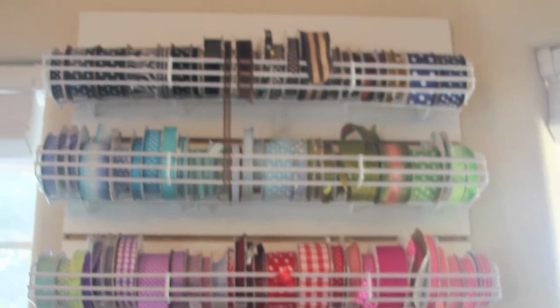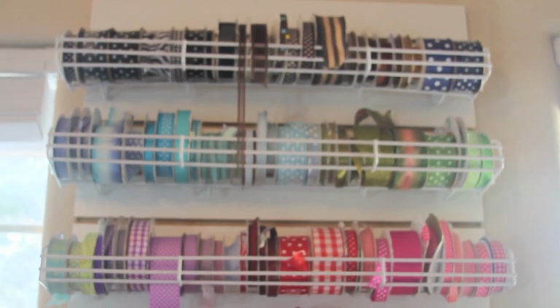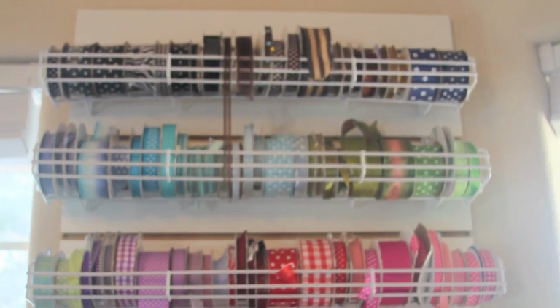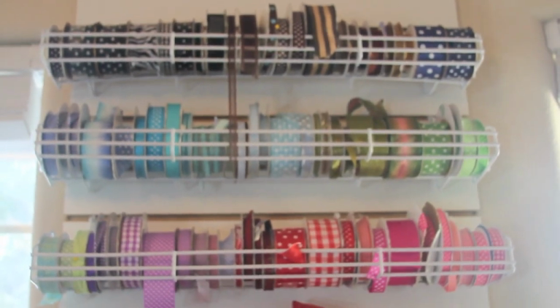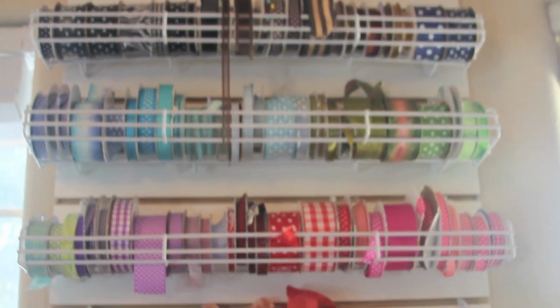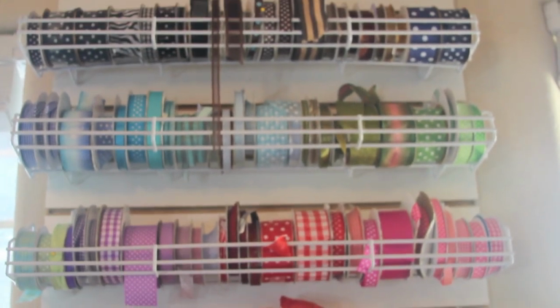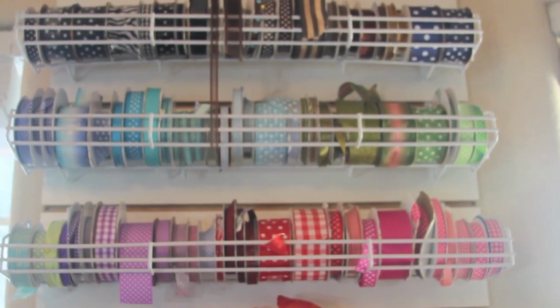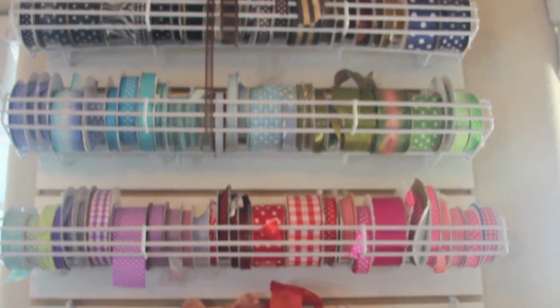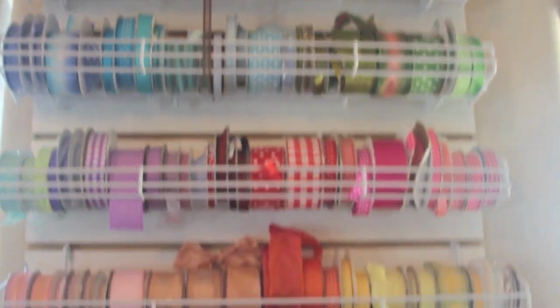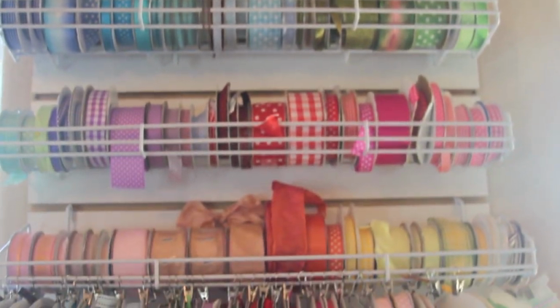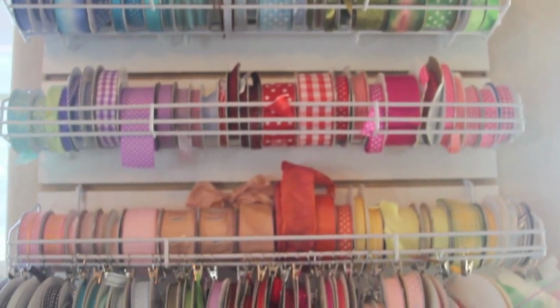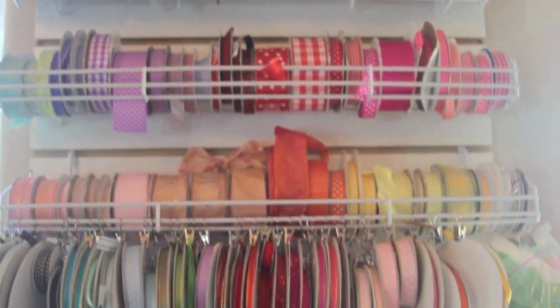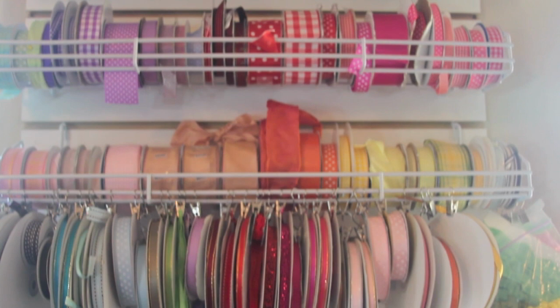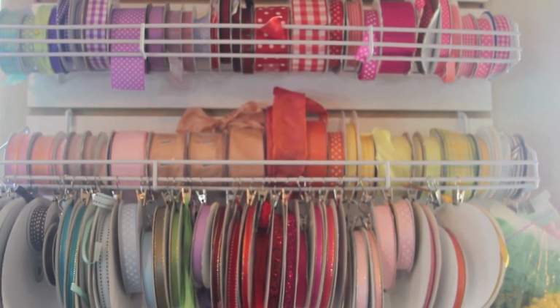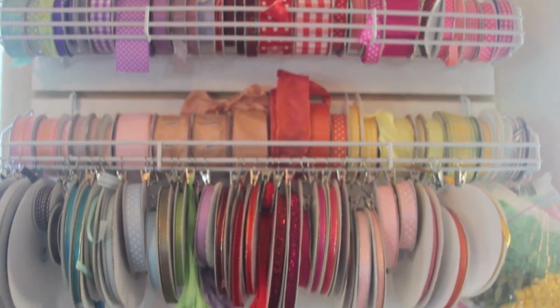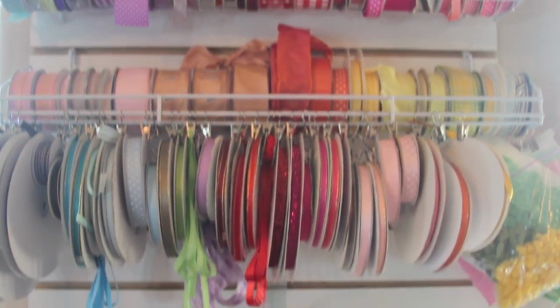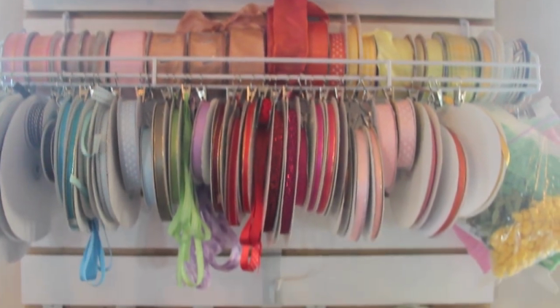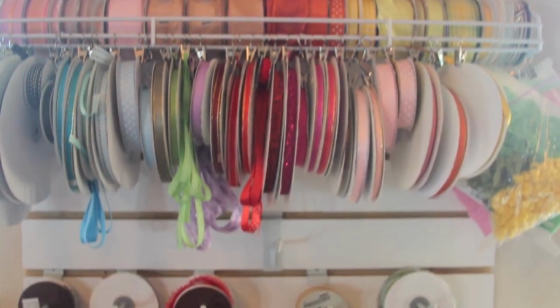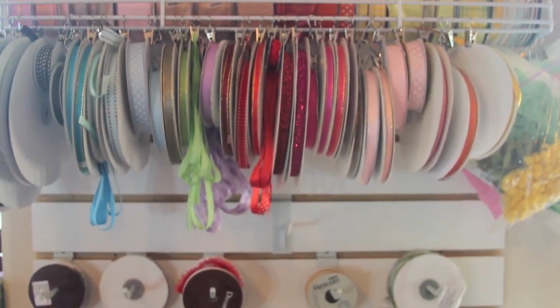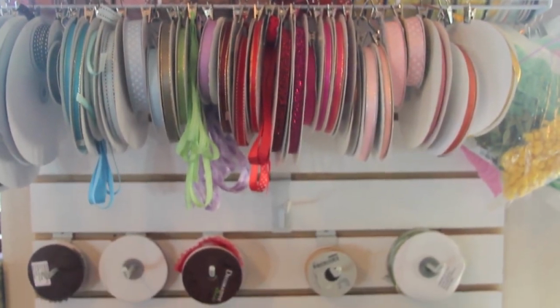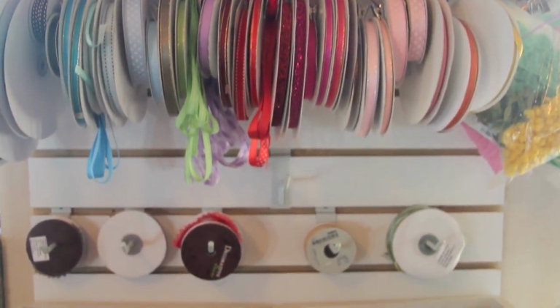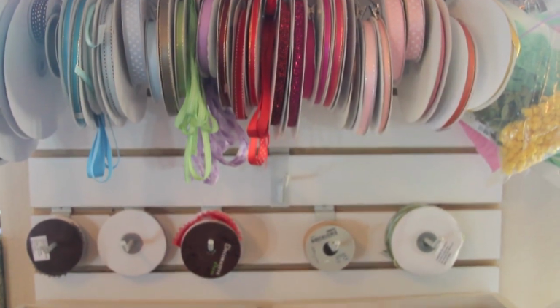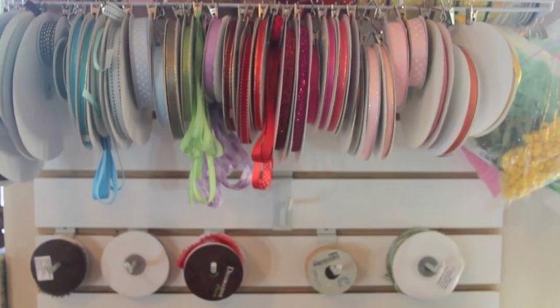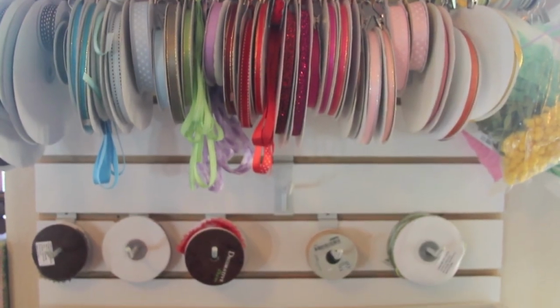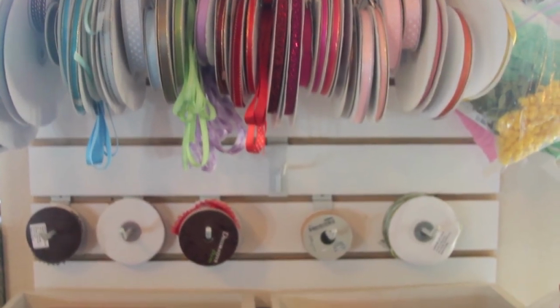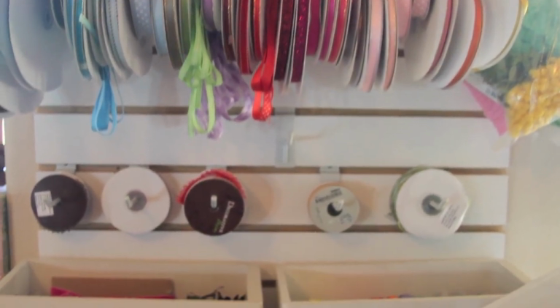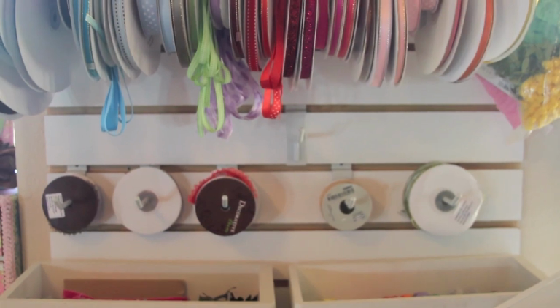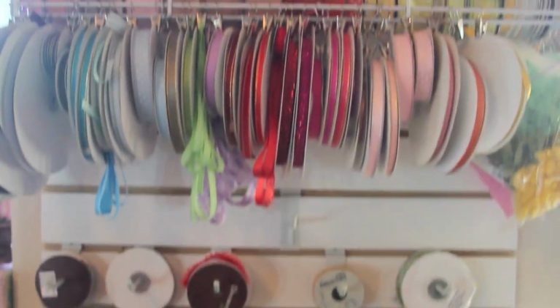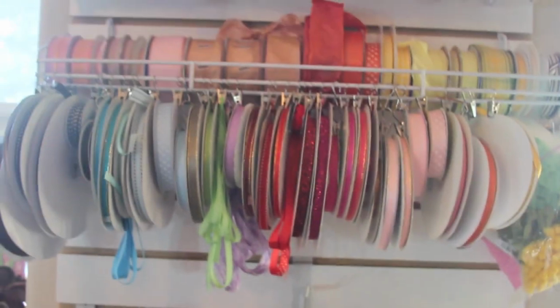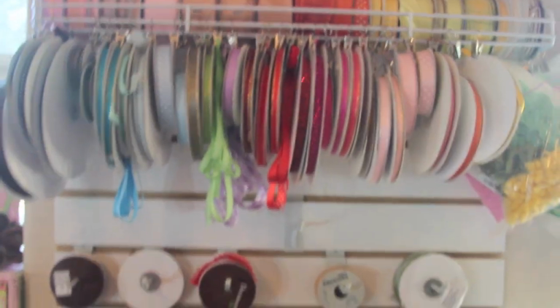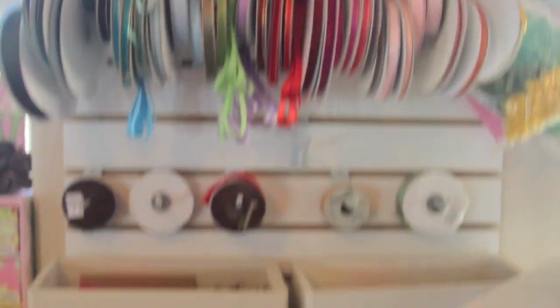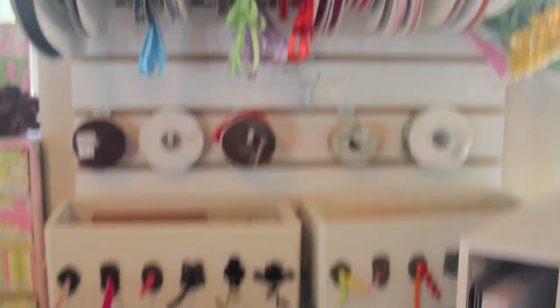I actually got these racks from a scrapbooking store that kind of went under and they were selling all their wall displays and racks for really cheap, so that's where I got that.